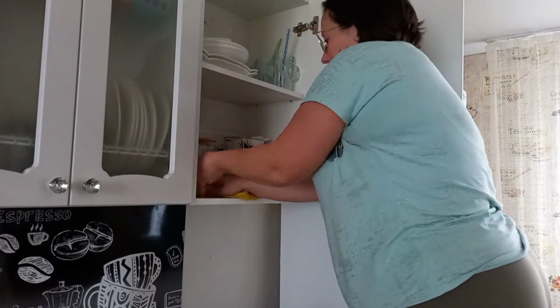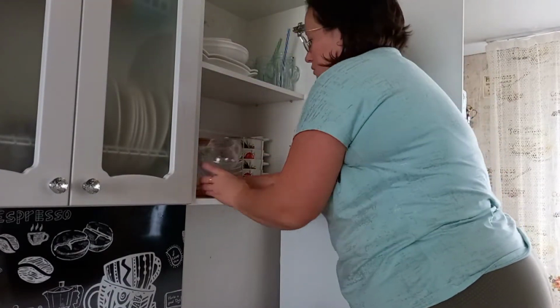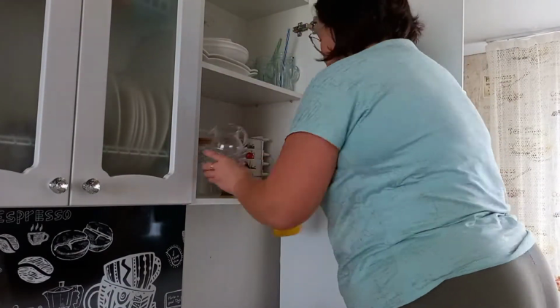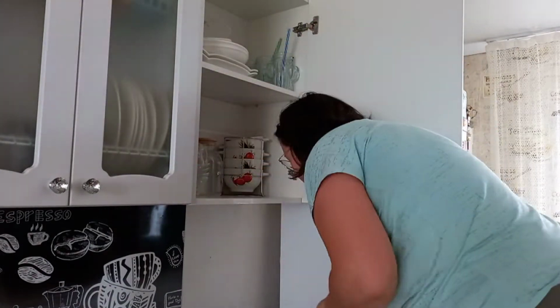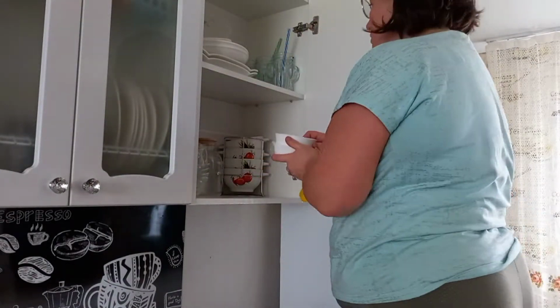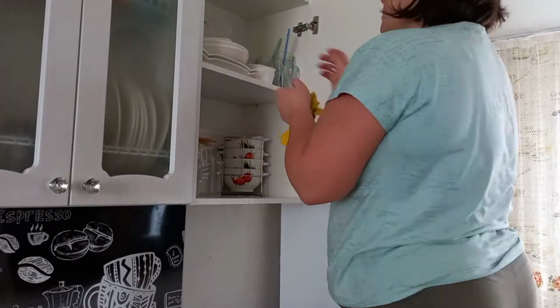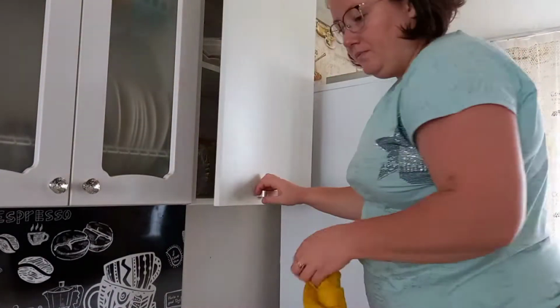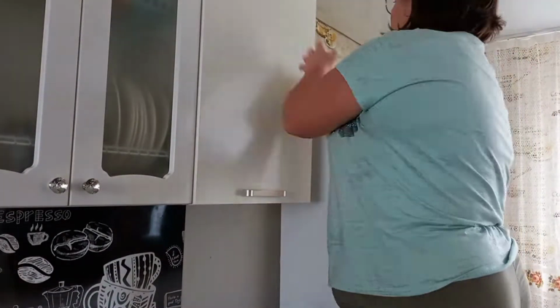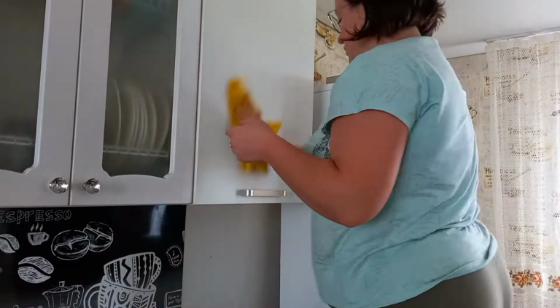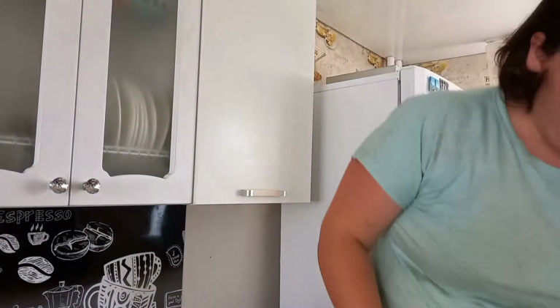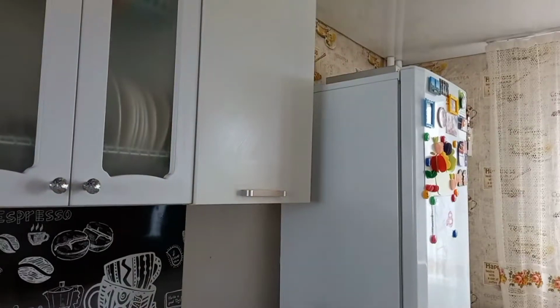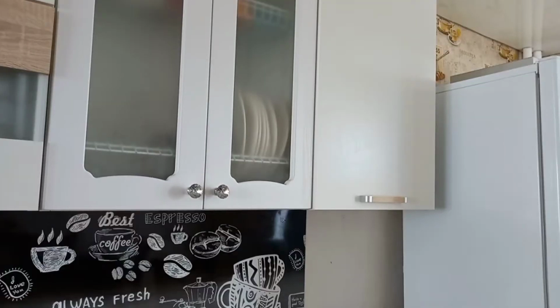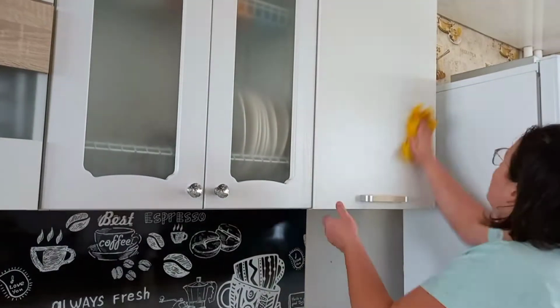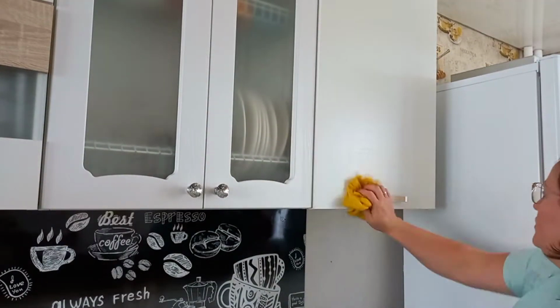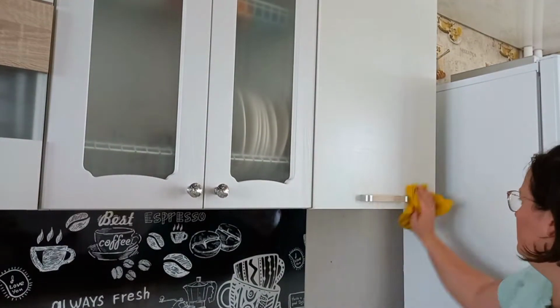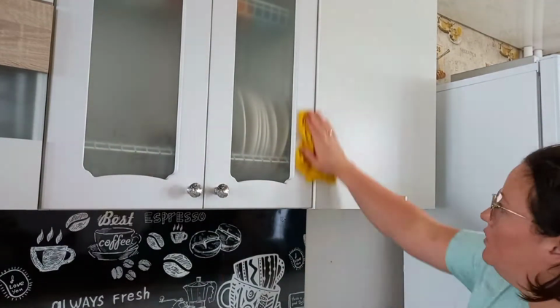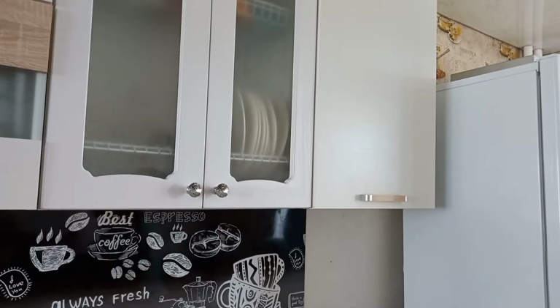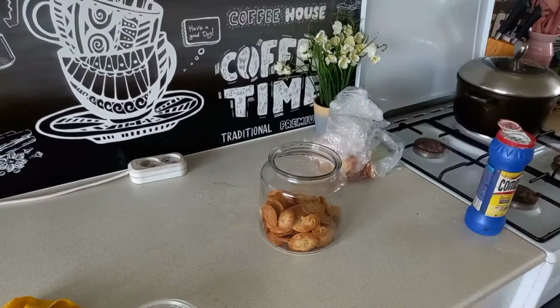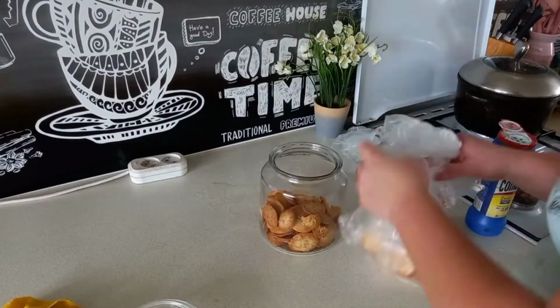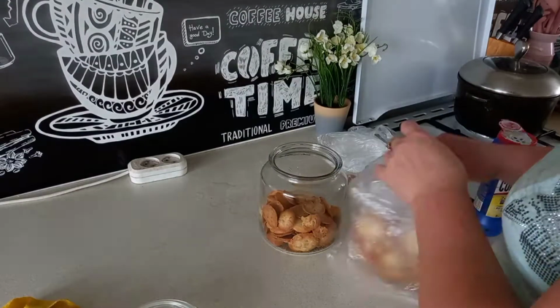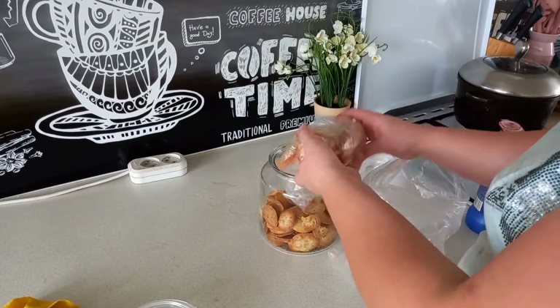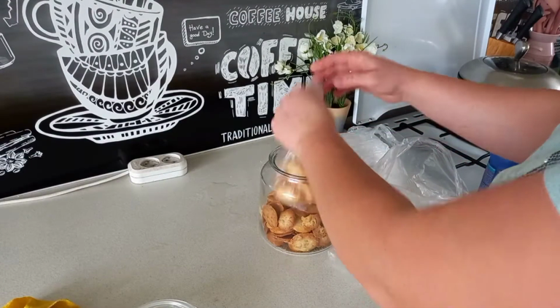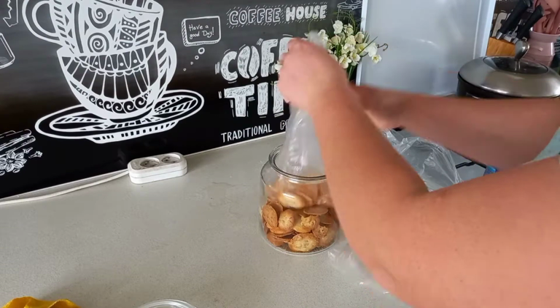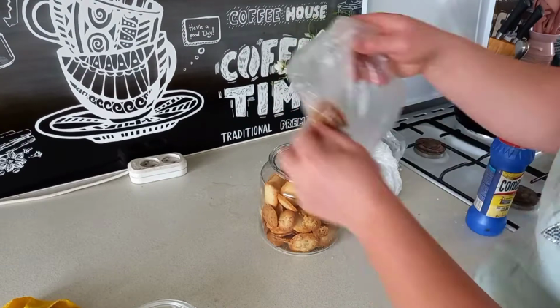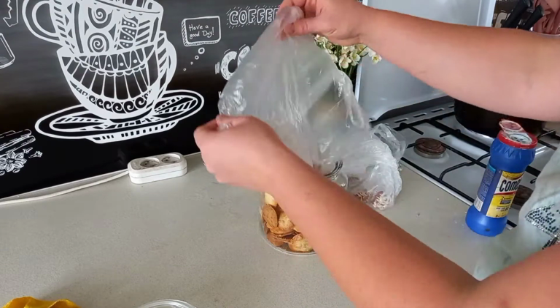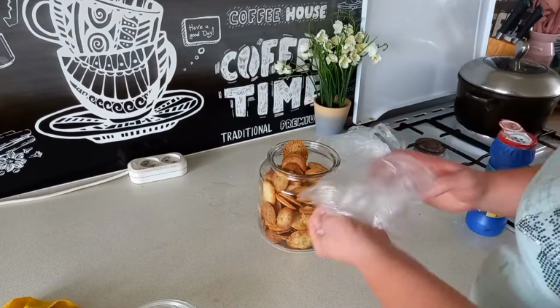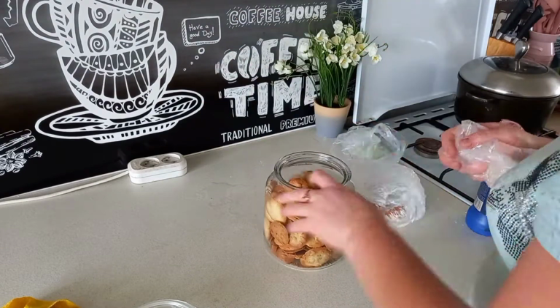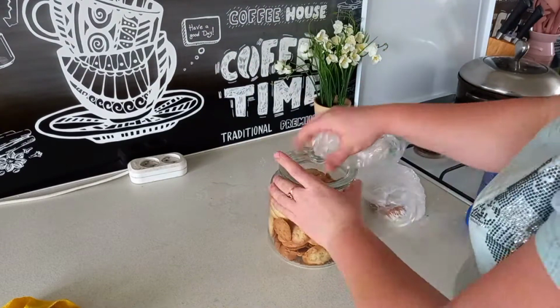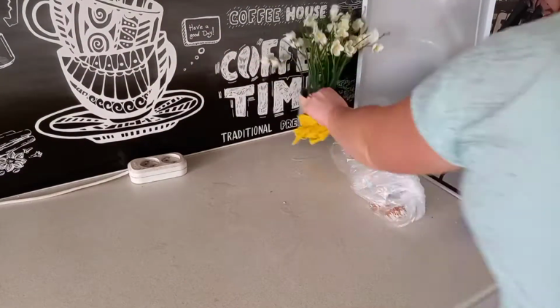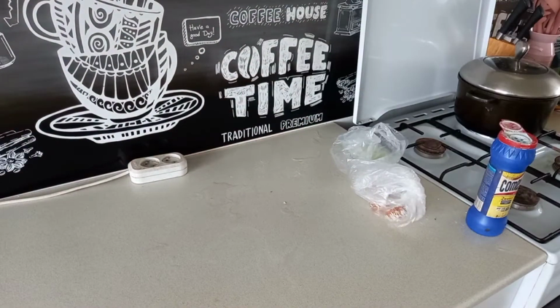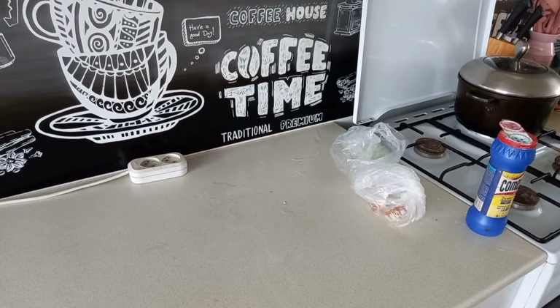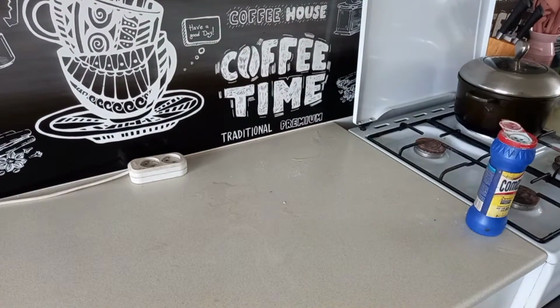В шкафу с посудой, которой я часто пользуюсь, не так пыльно. Немного протерла пыль. Перекладываю теперь печеньки — там чуть-чуть, здесь чуть-чуть. Ложу все это в баночку.